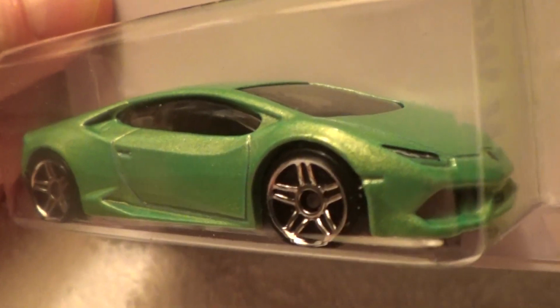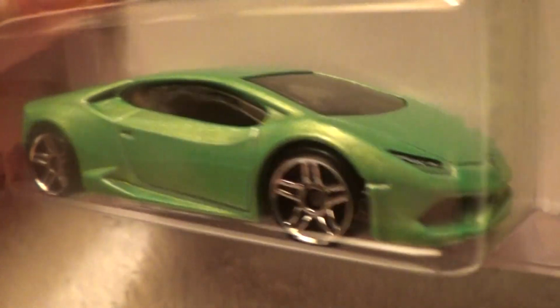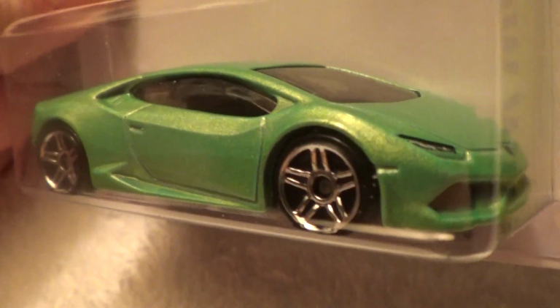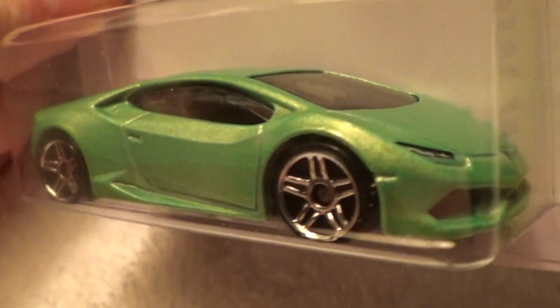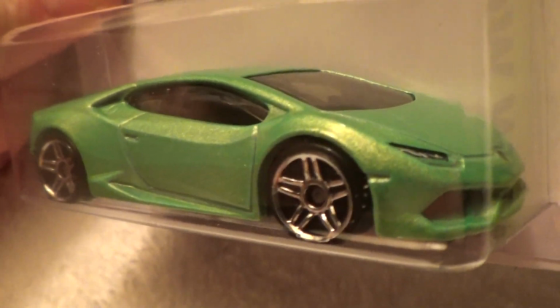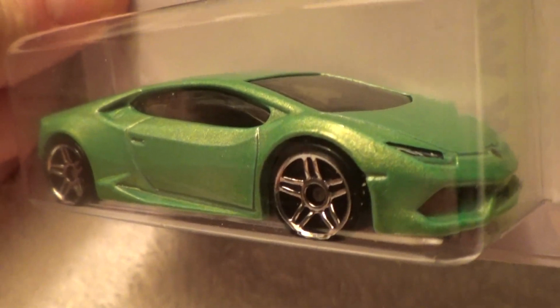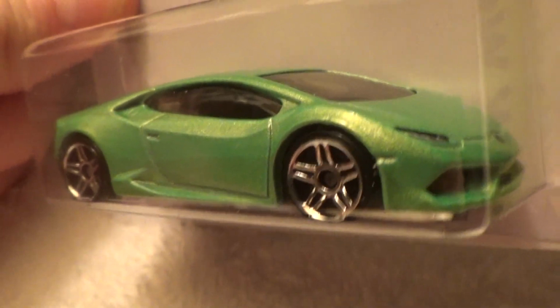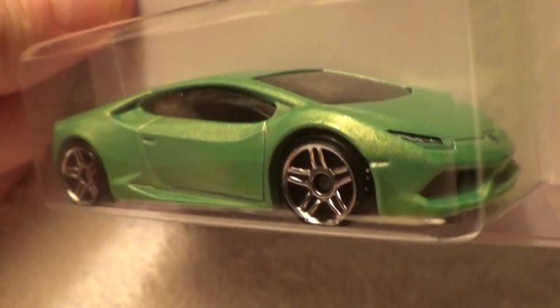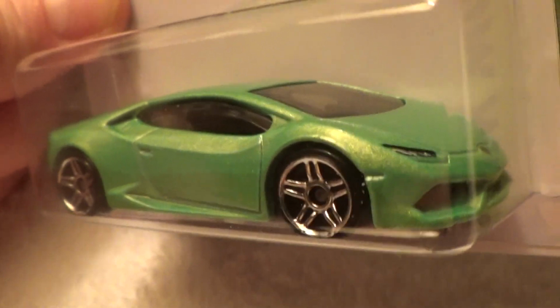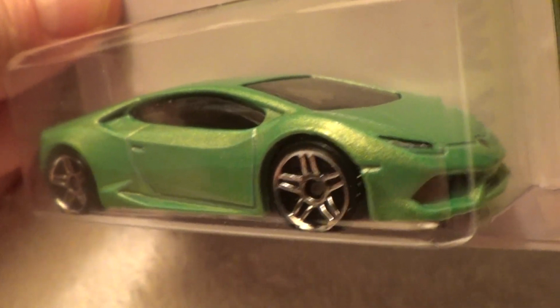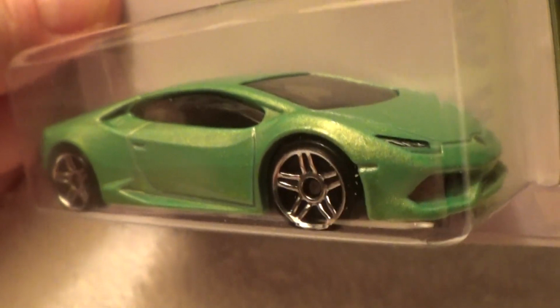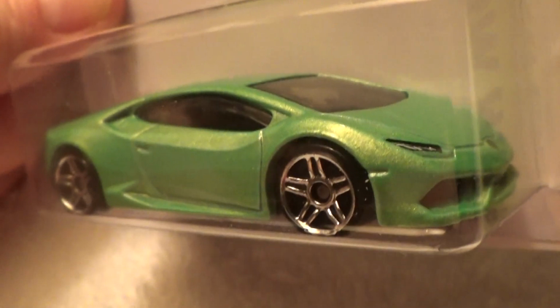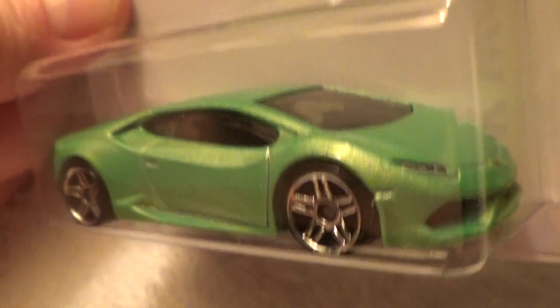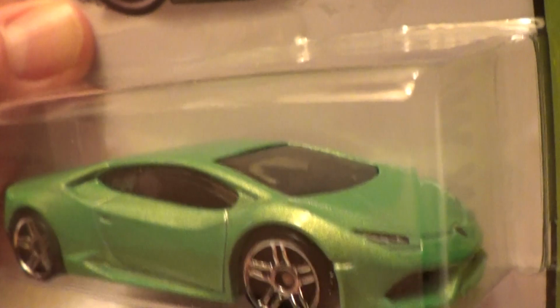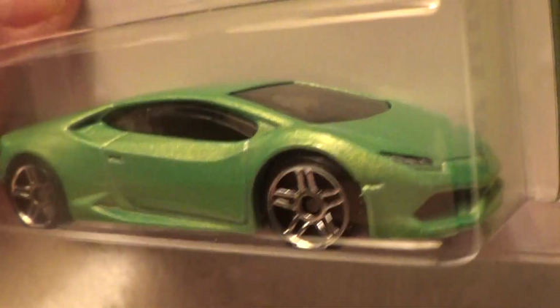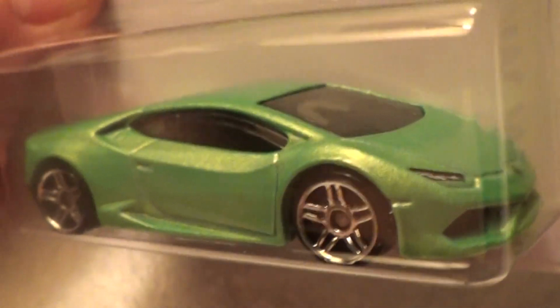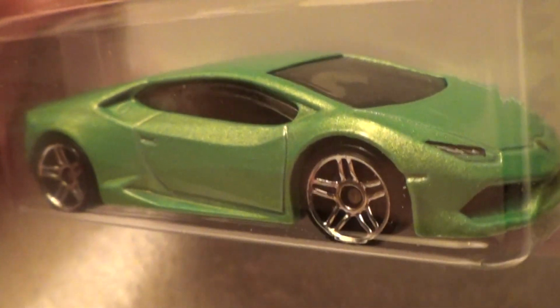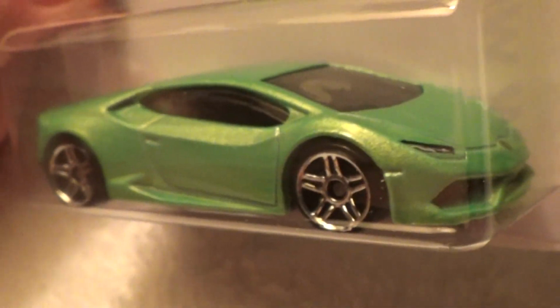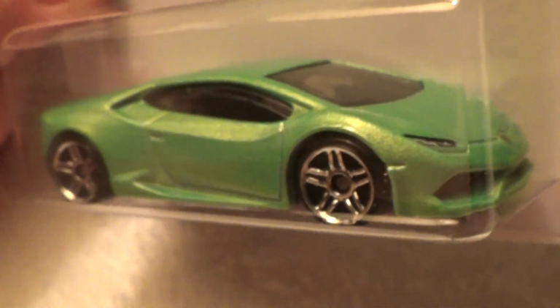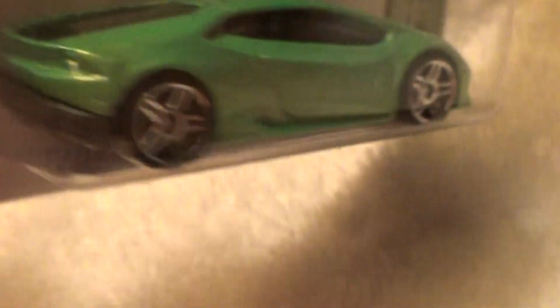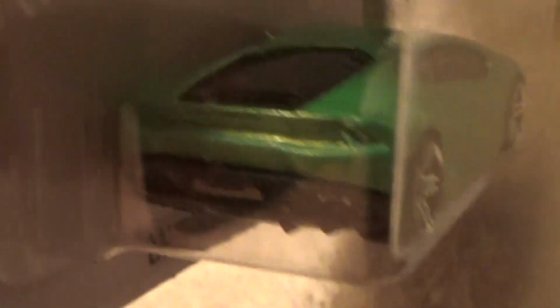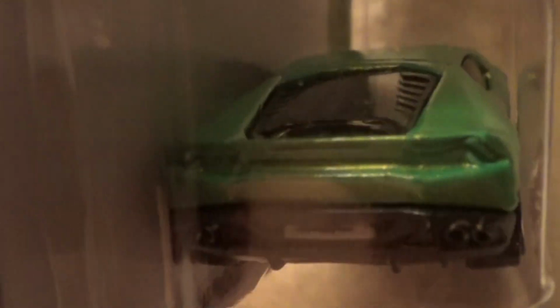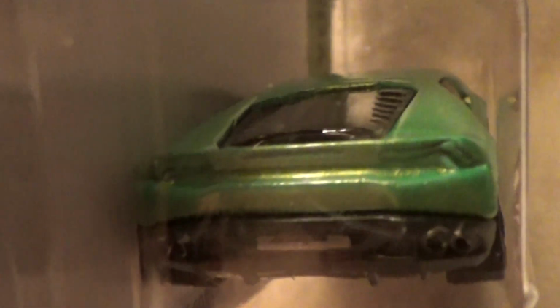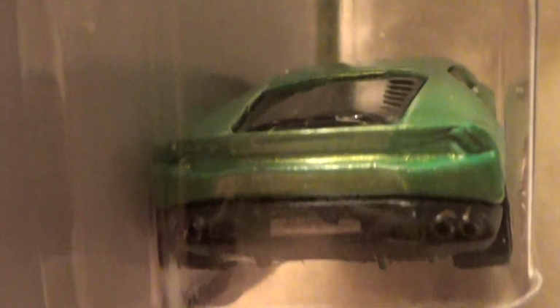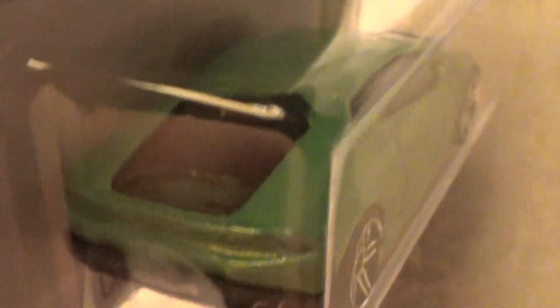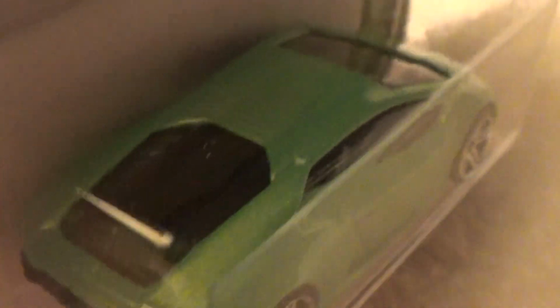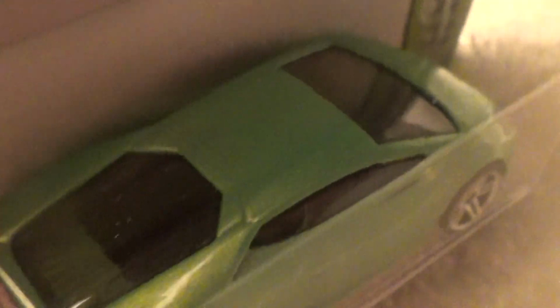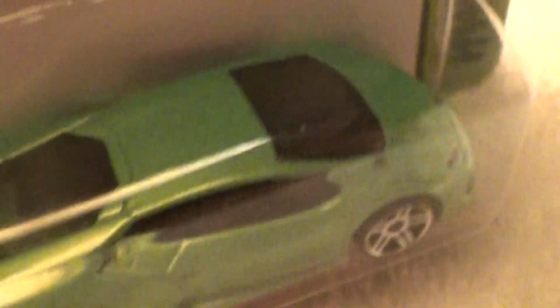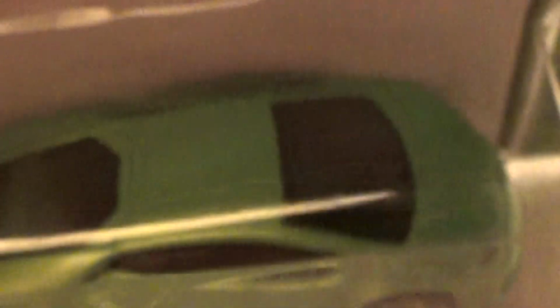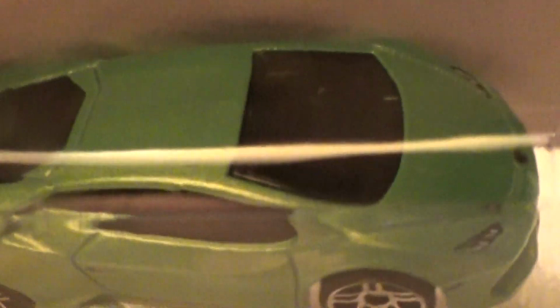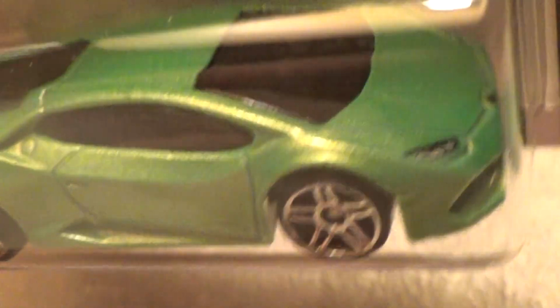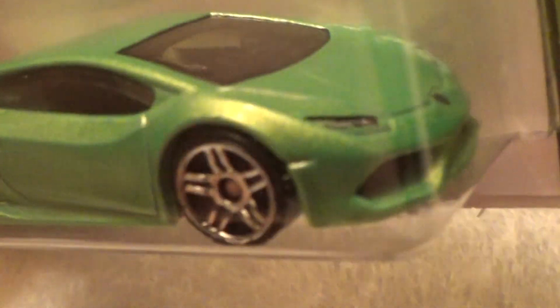Look at the shape of that car. That is definitely something to be proud of. And there is the backside. Over the top and down the middle.